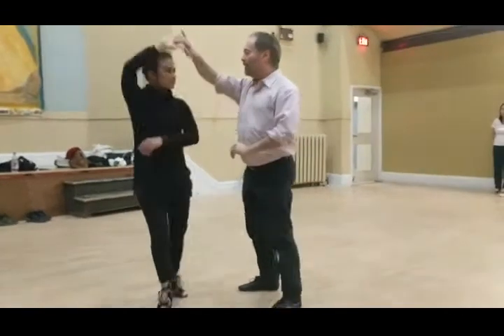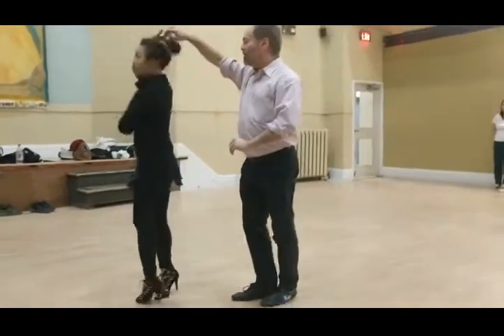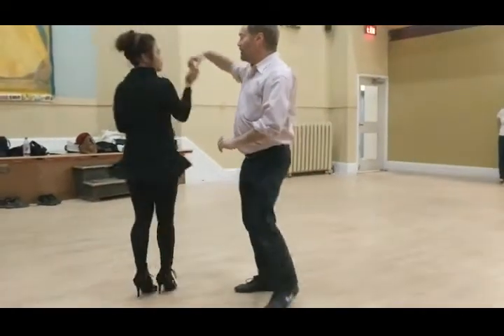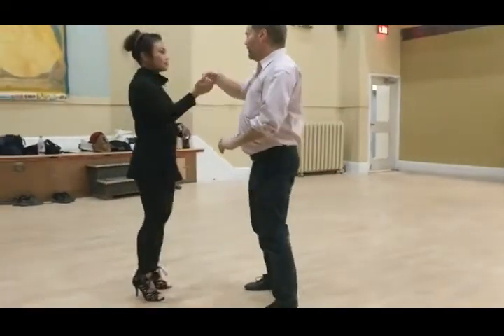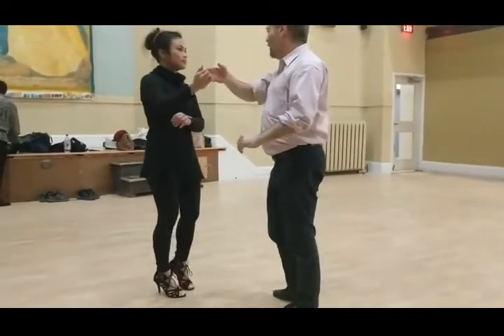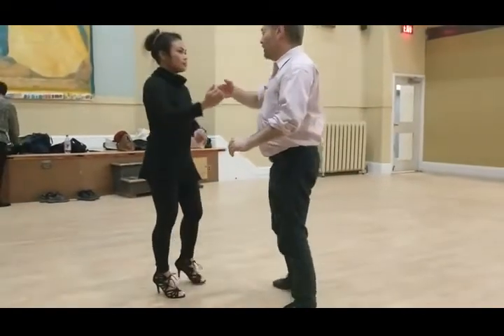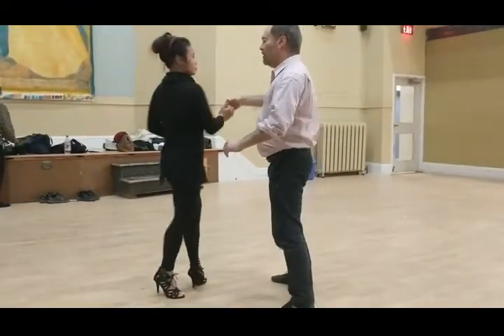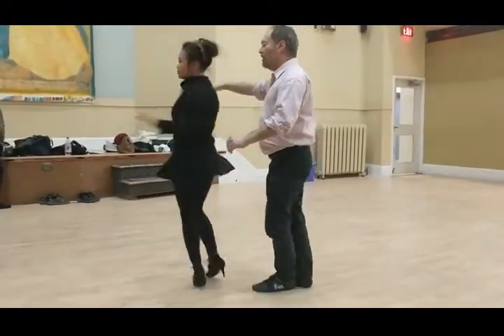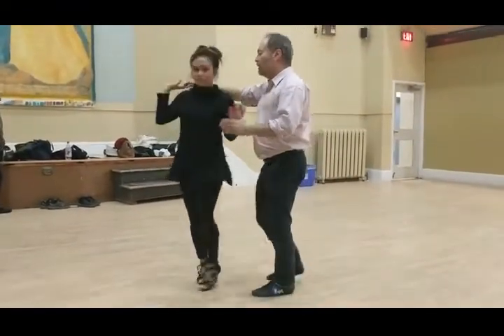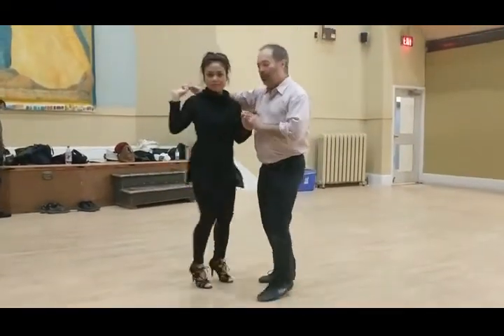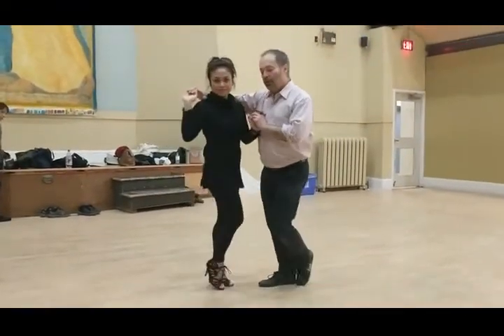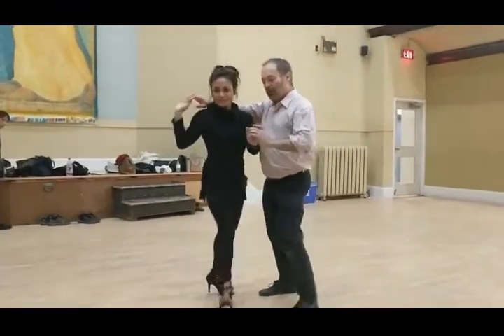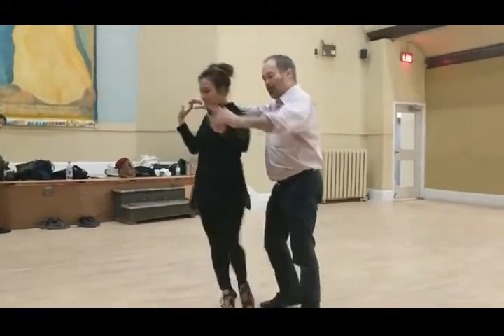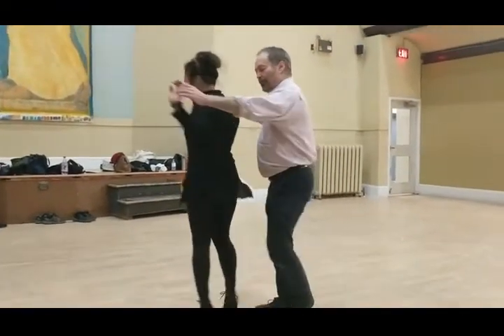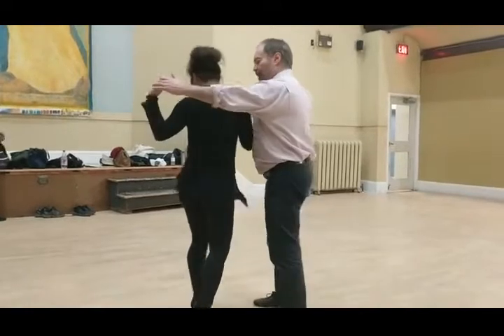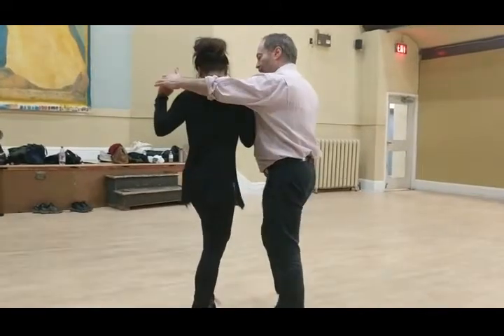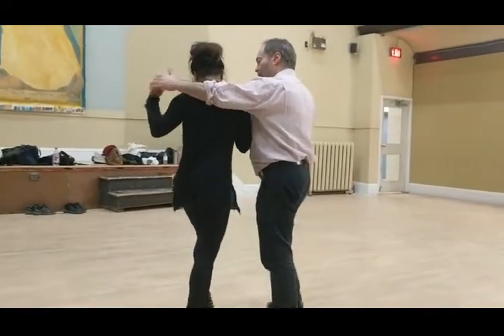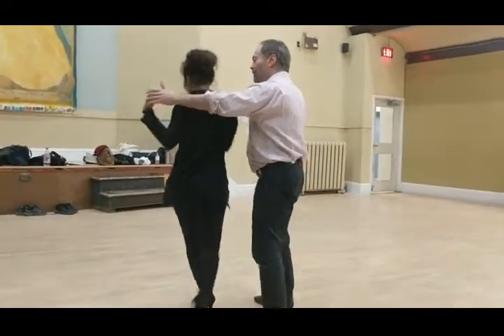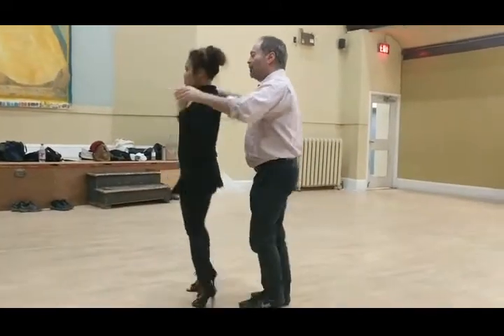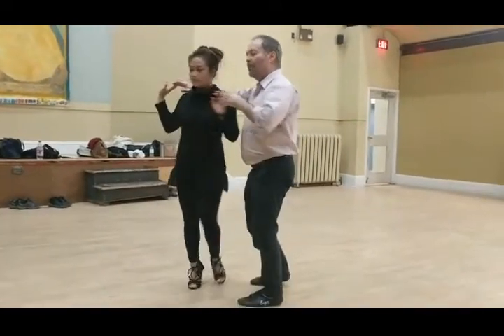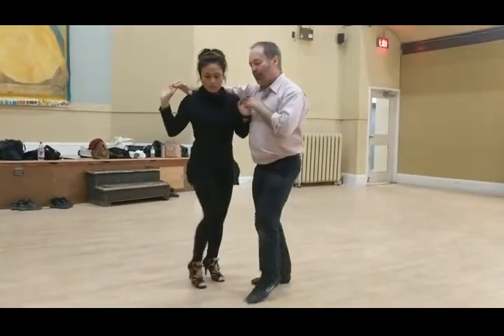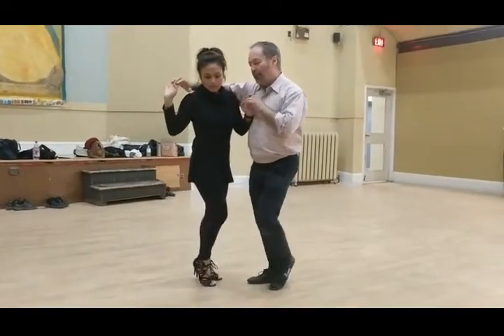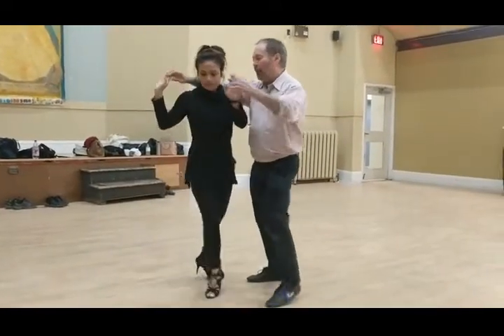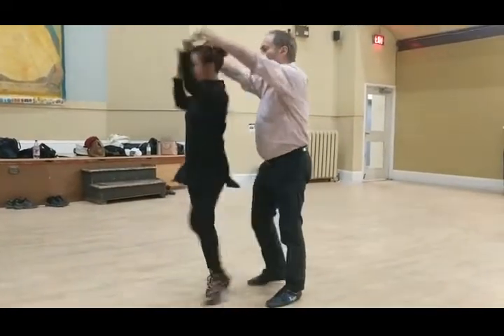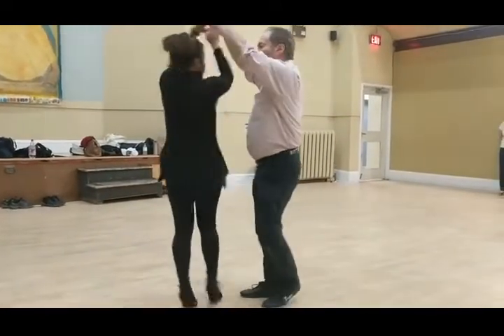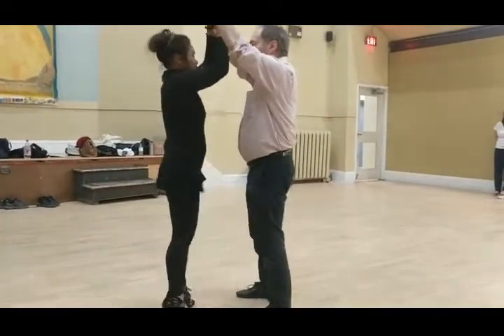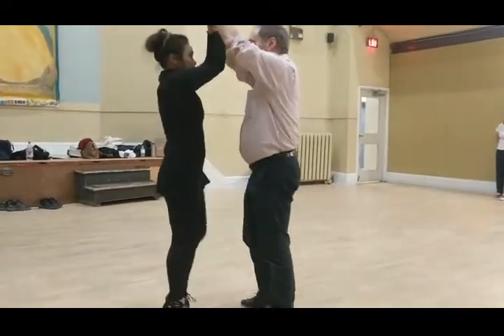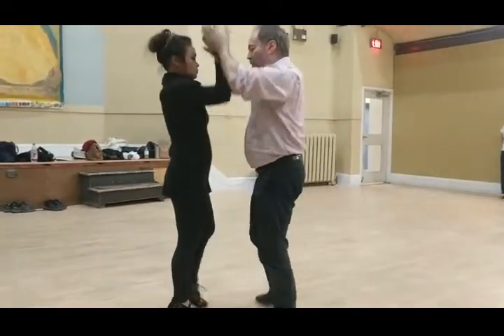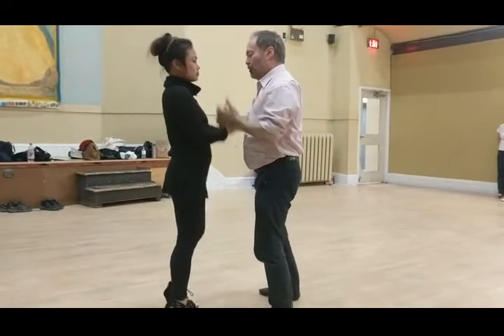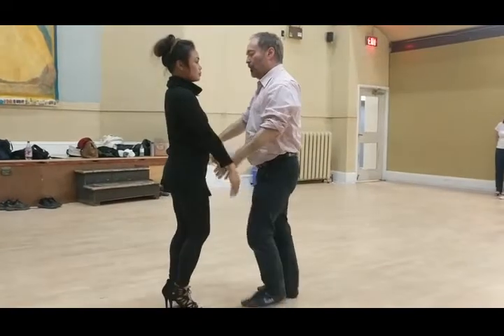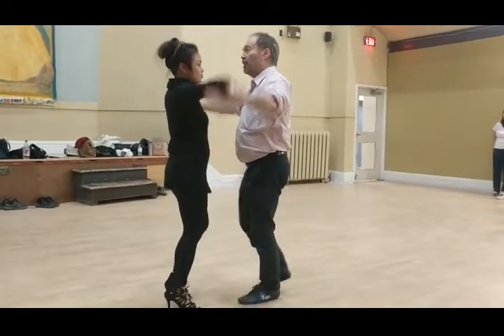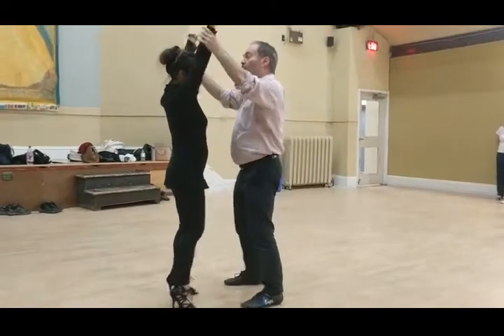Follow her out, then we cuddle her in, cuddle, cuddle her in, follow her — faces — we meet her hands up, up, down and up.